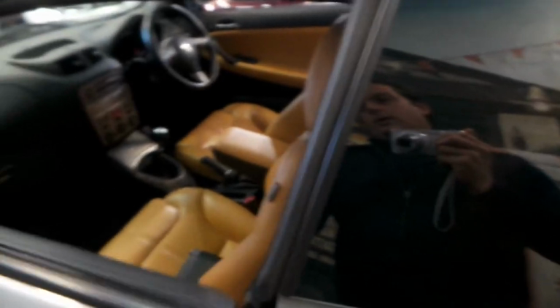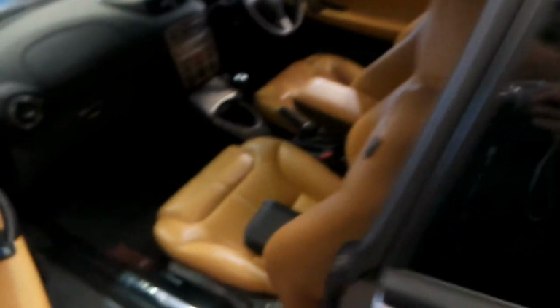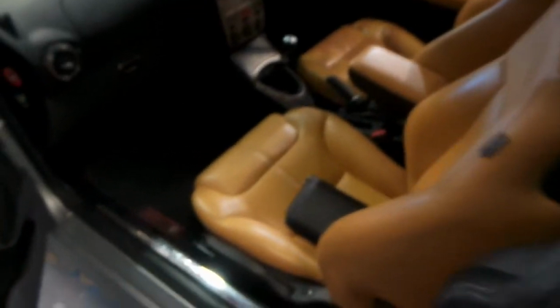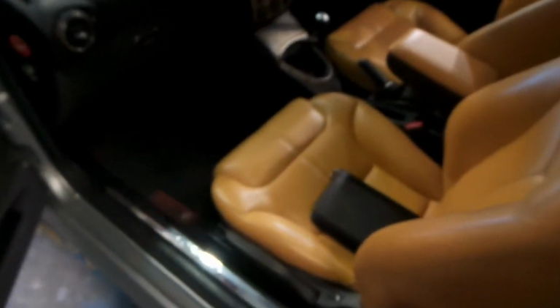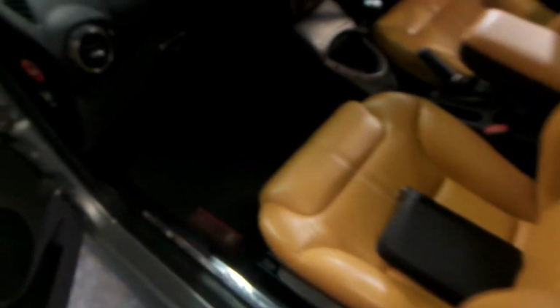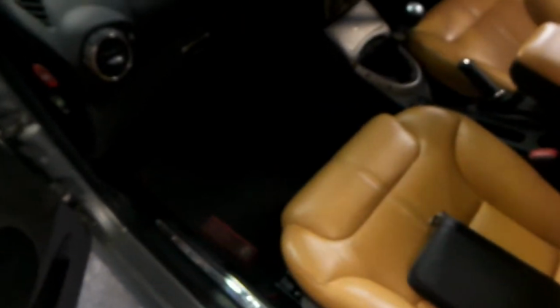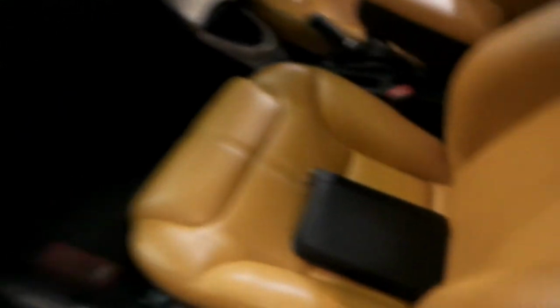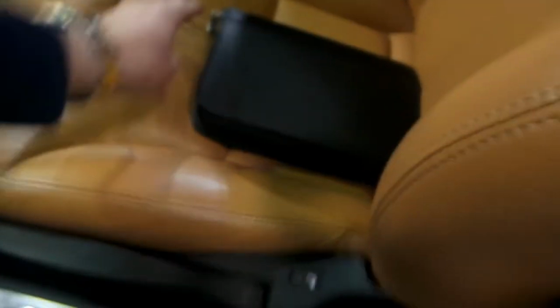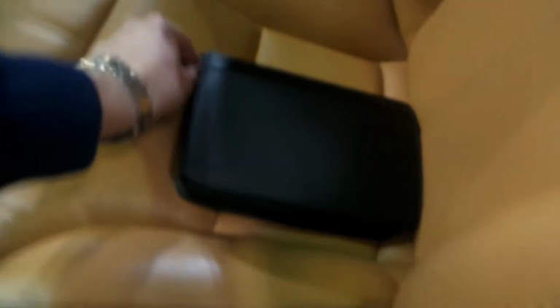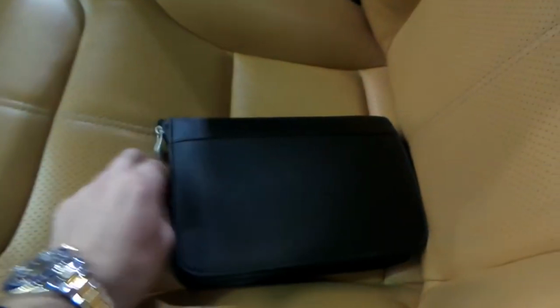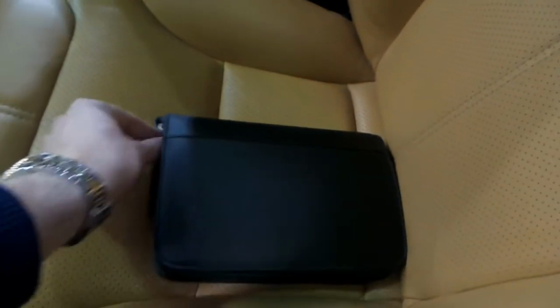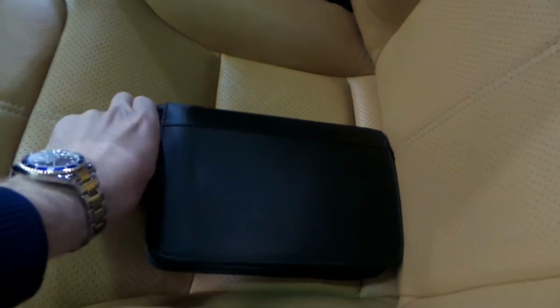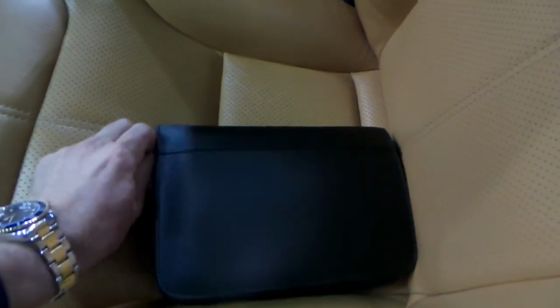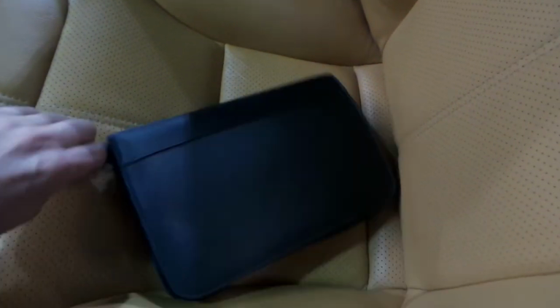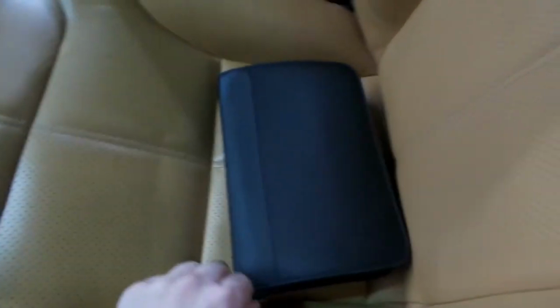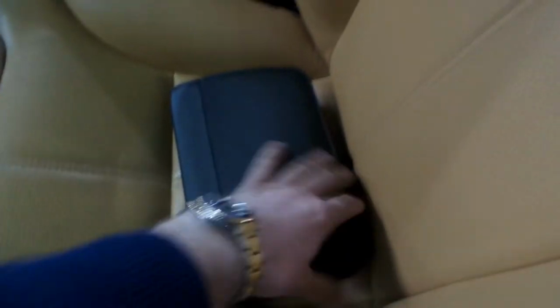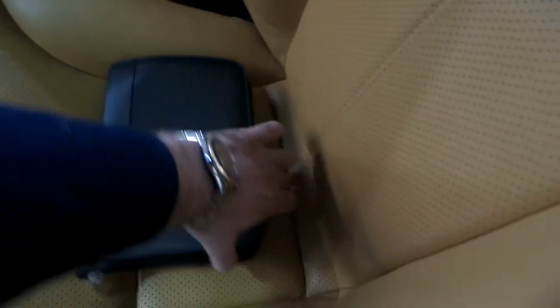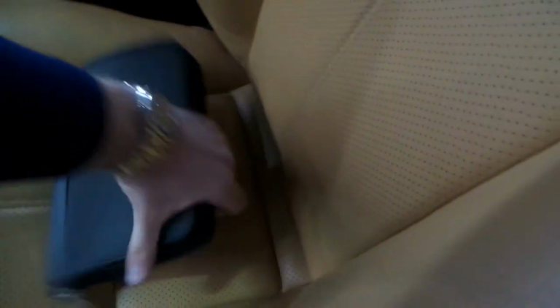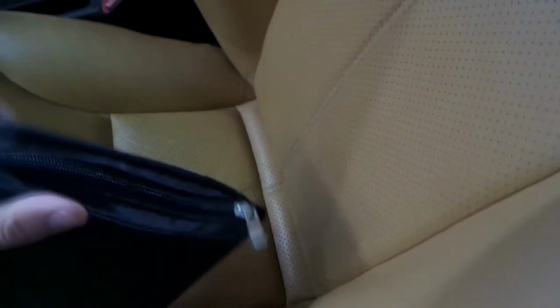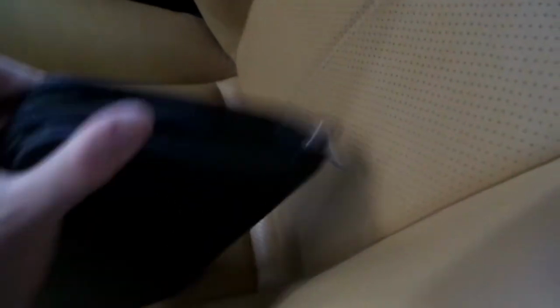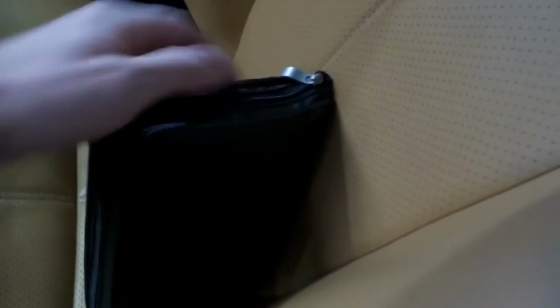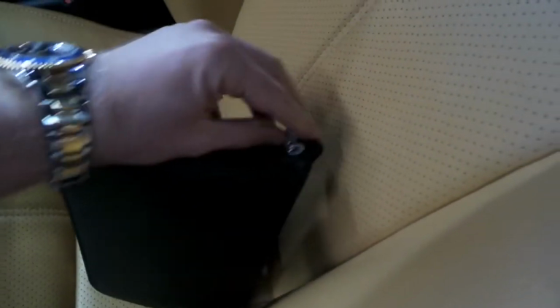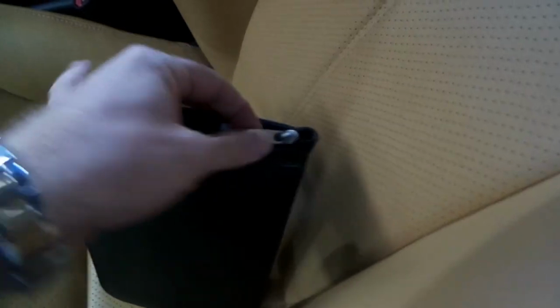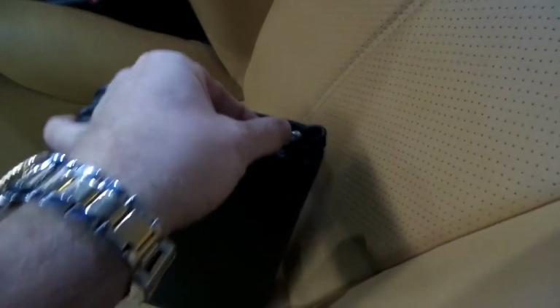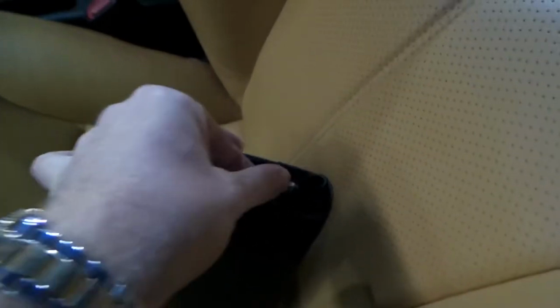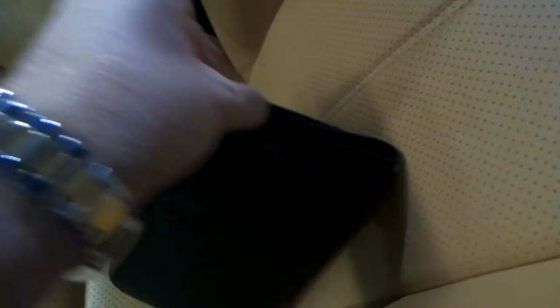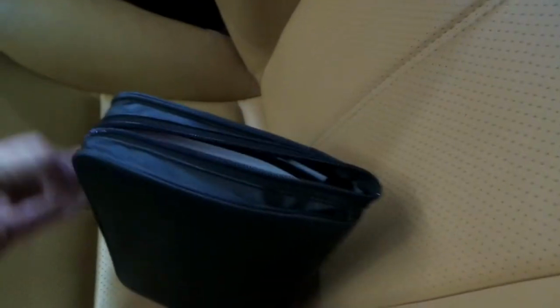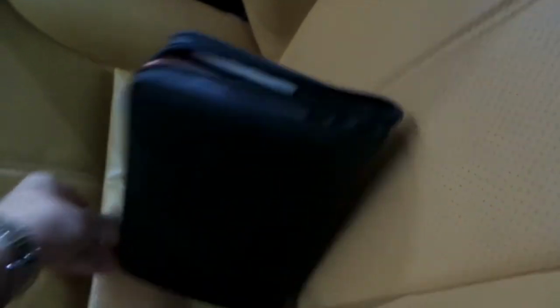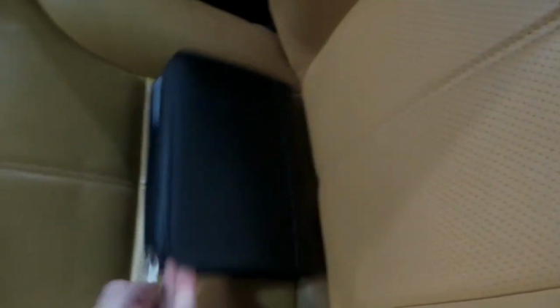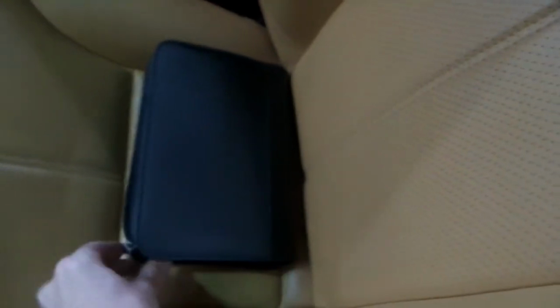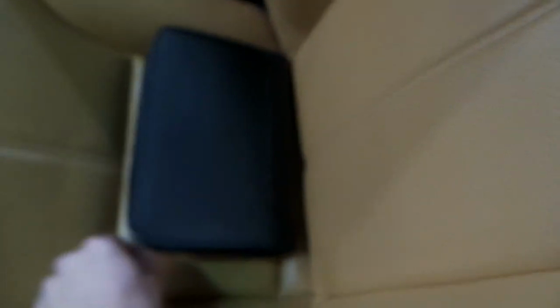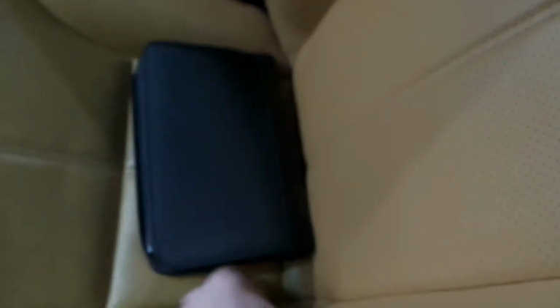It's got all the original books, spare key, factory Alfa mats as well, which is great. And this is full with all the books and things, which is great, as we're about to see.